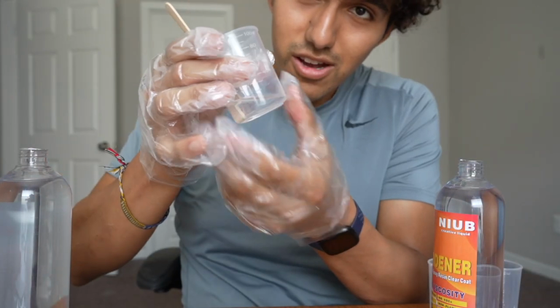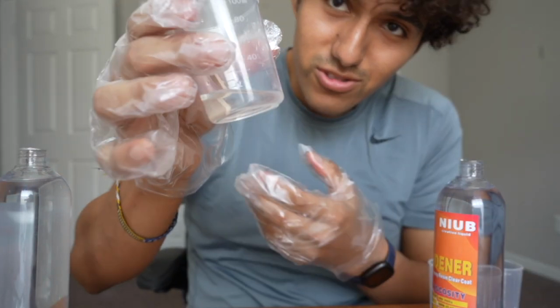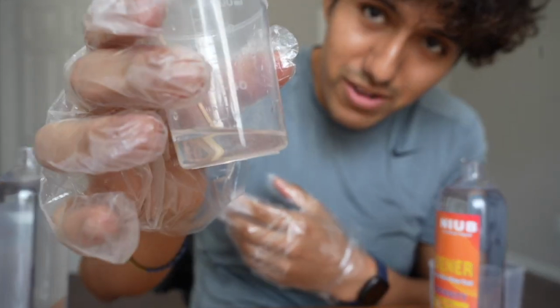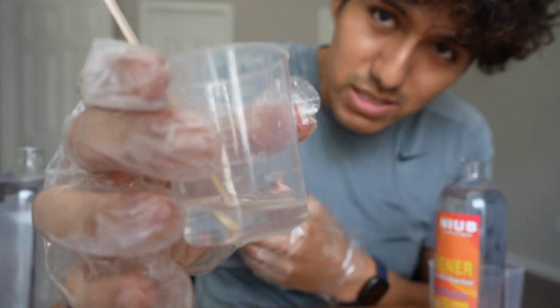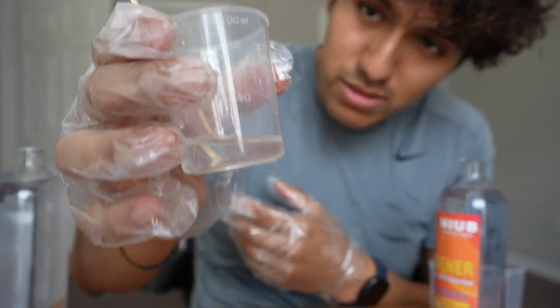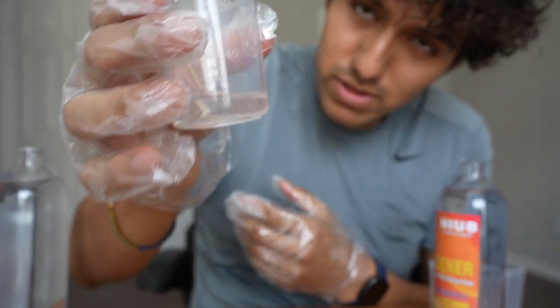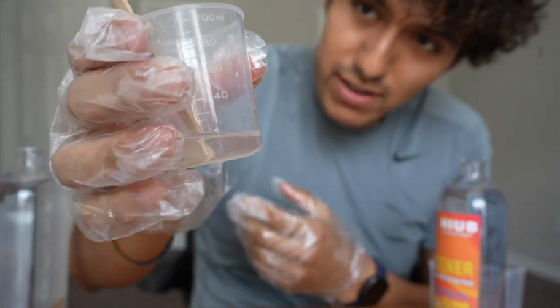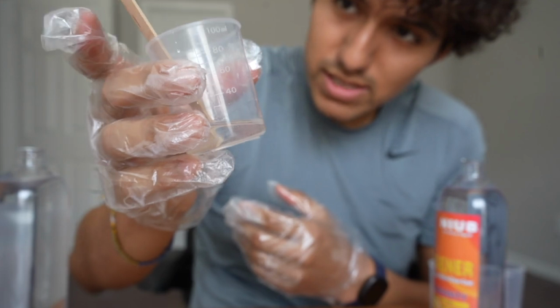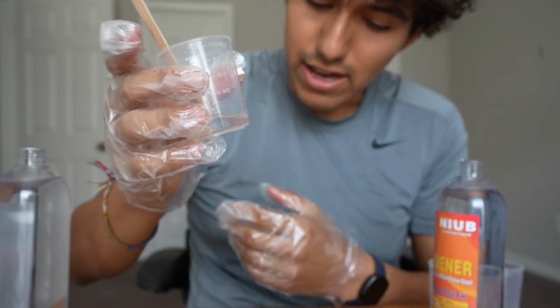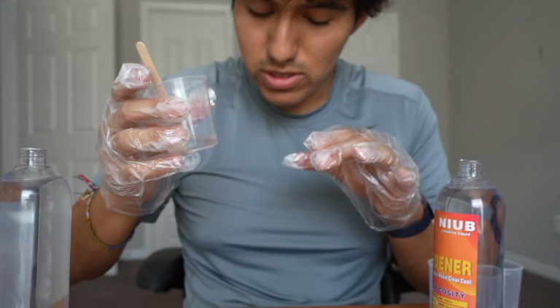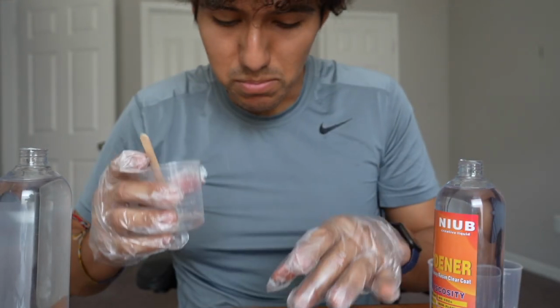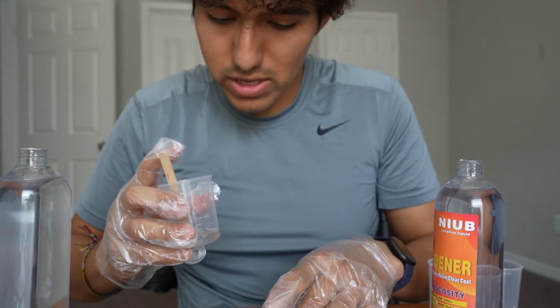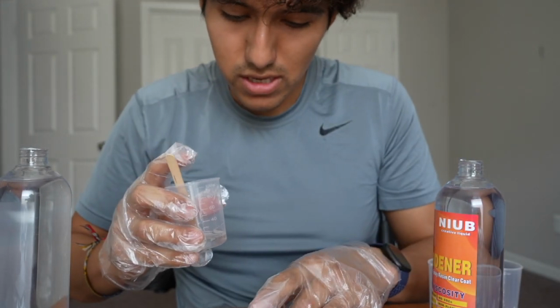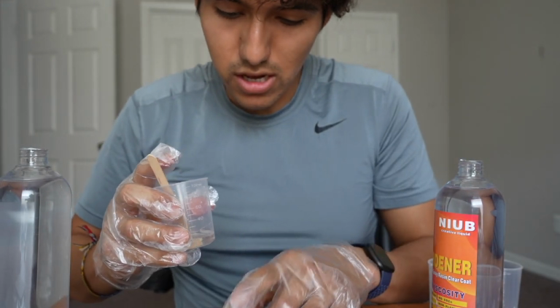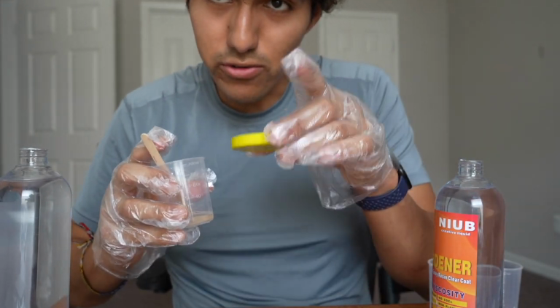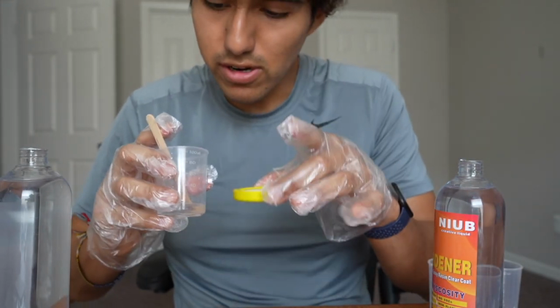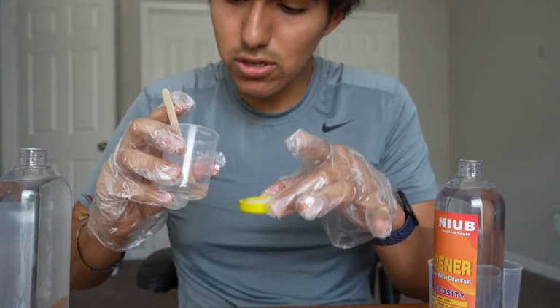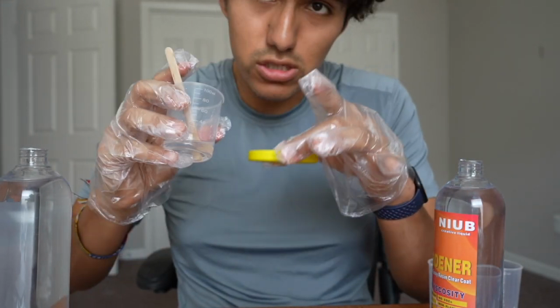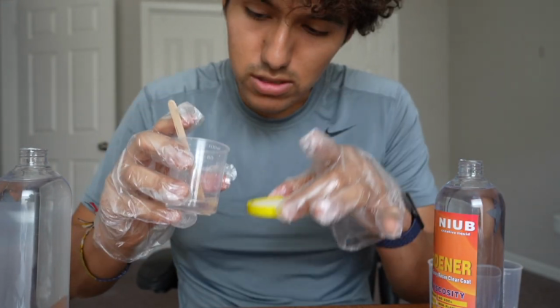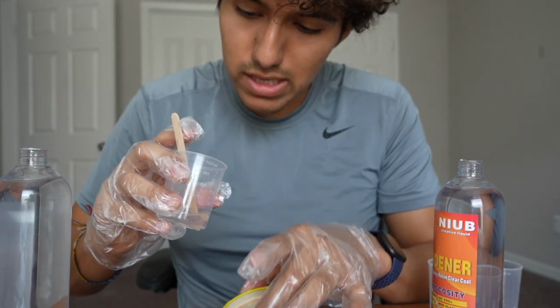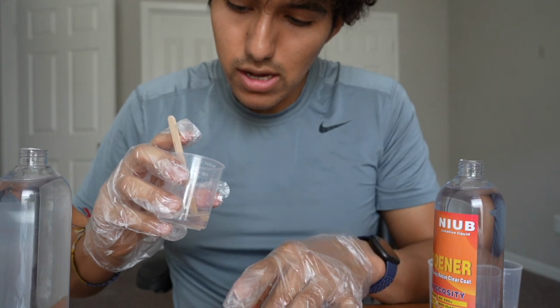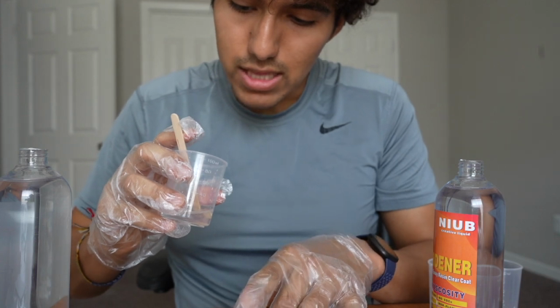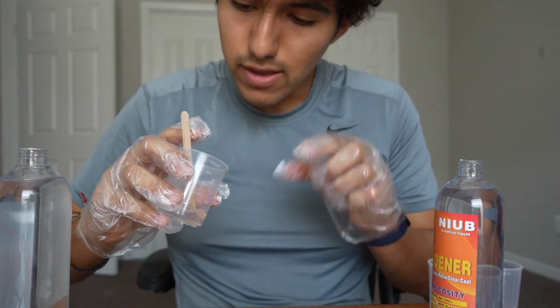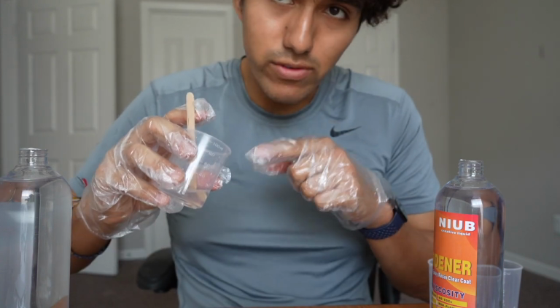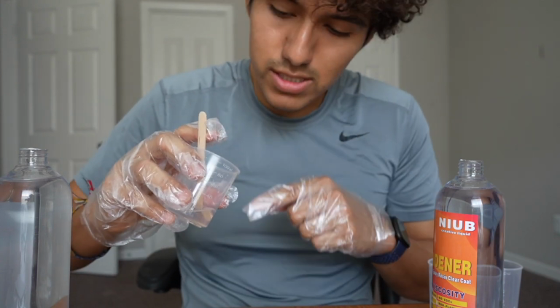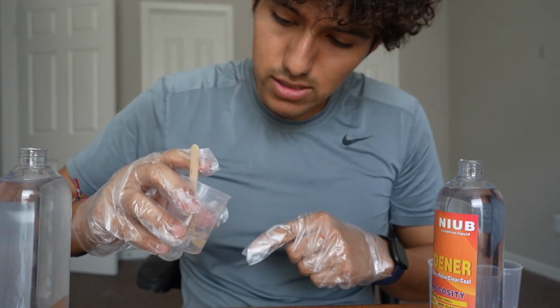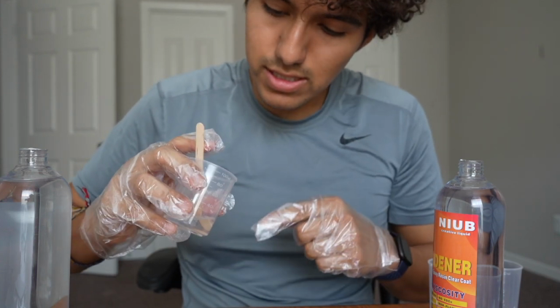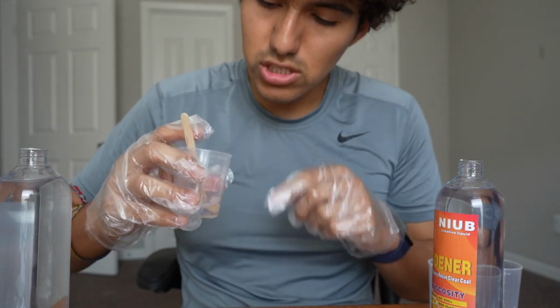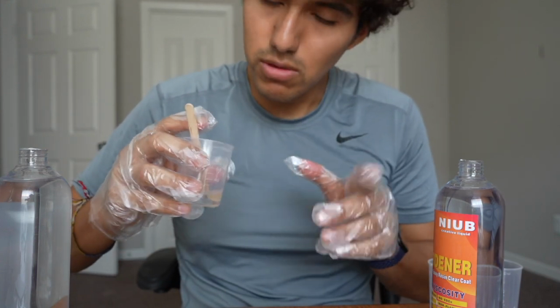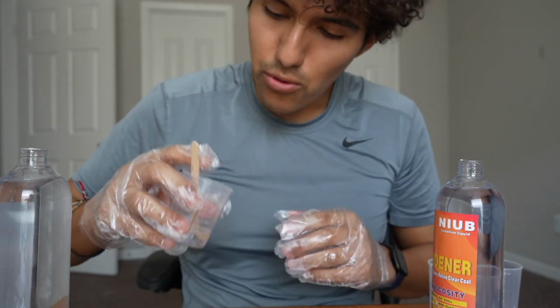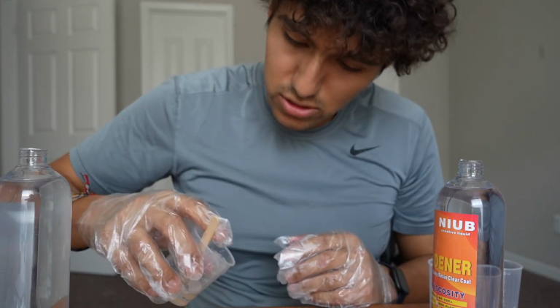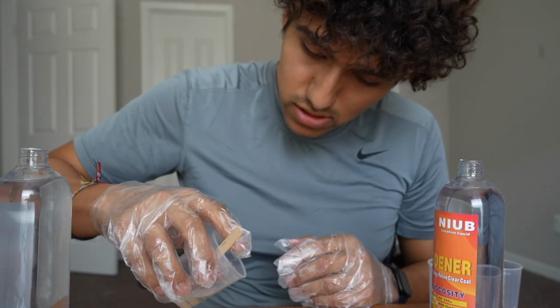All right, that's about it. It's been roughly five minutes and now I just want to go ahead and pour this in here. I have to do it slowly, and whenever it stays stuck to the side just ignore it and leave it.